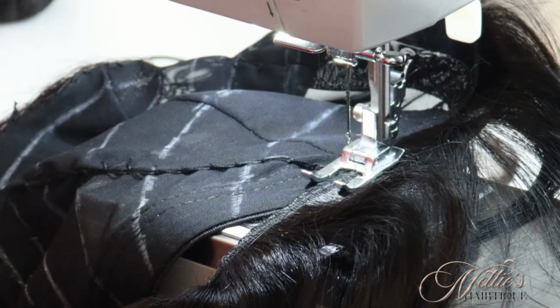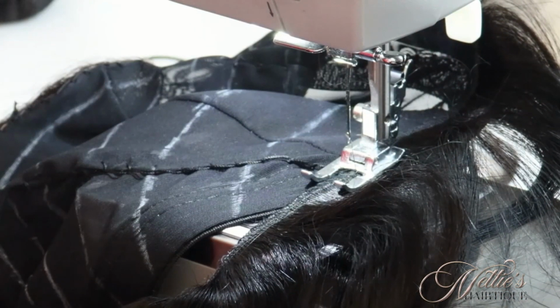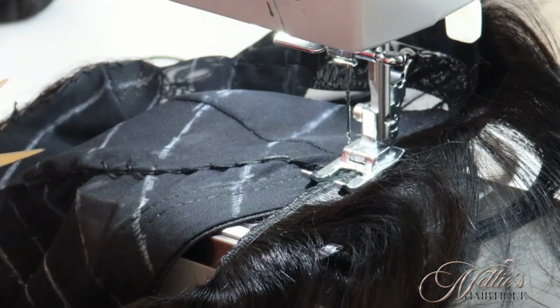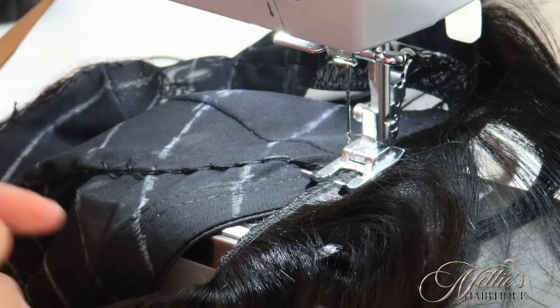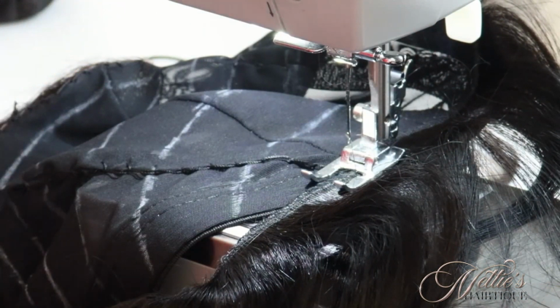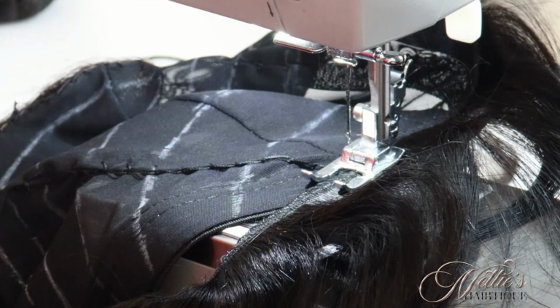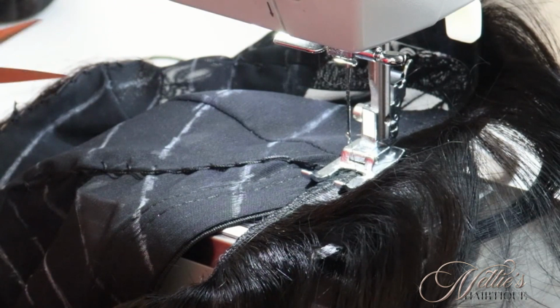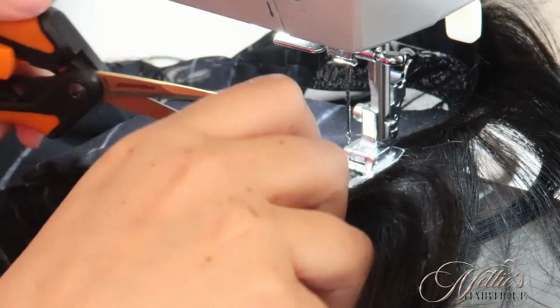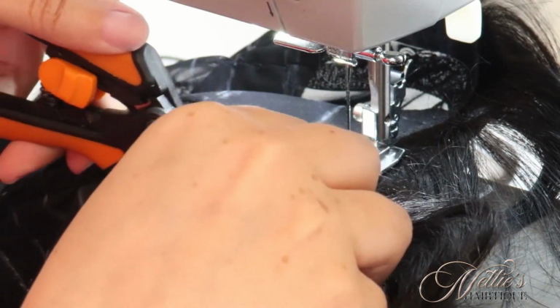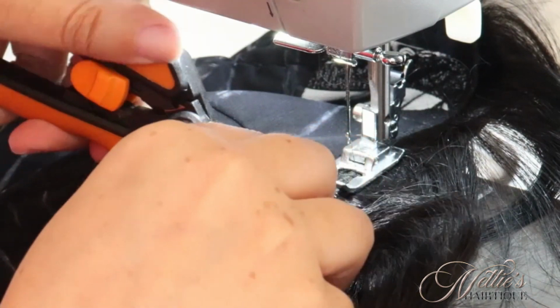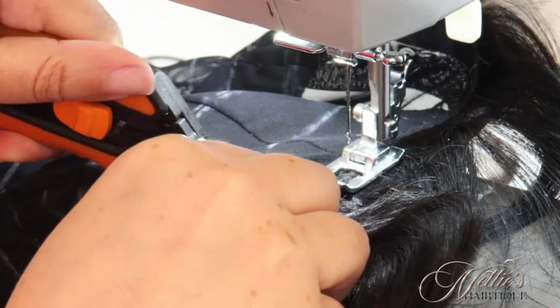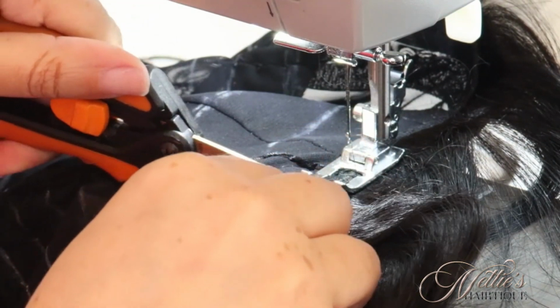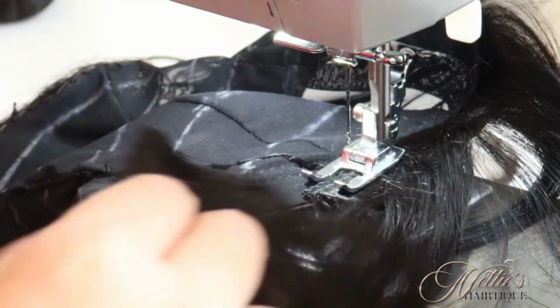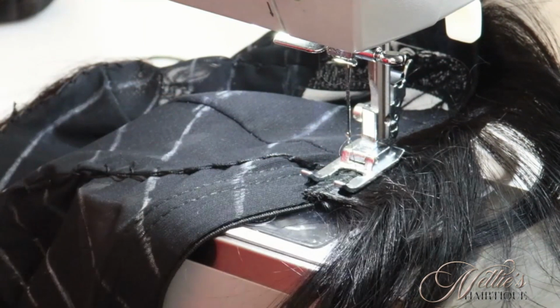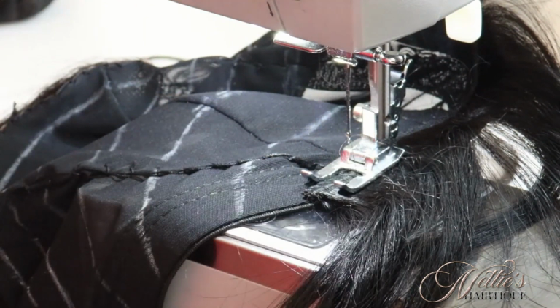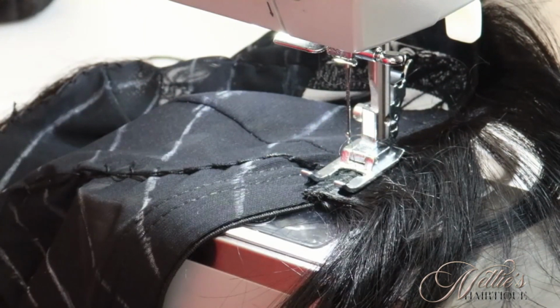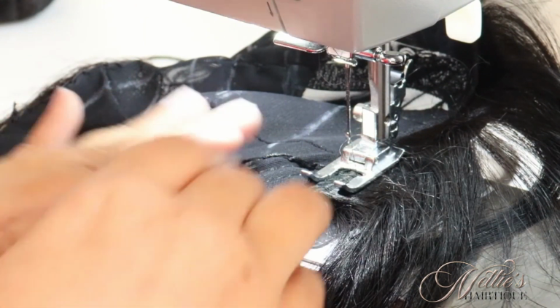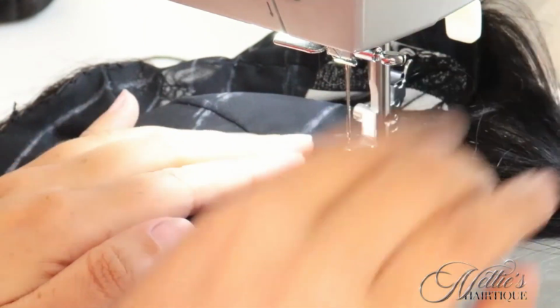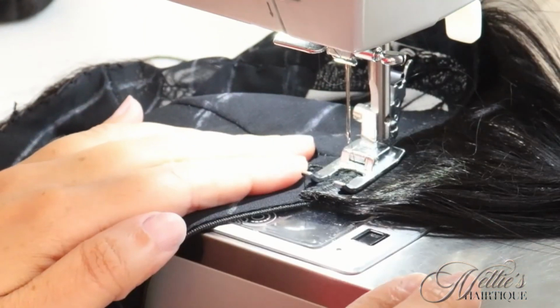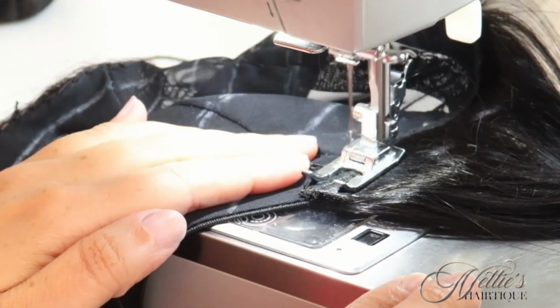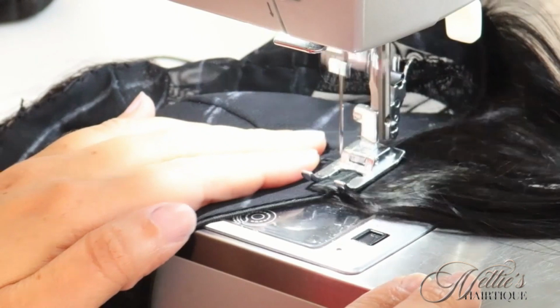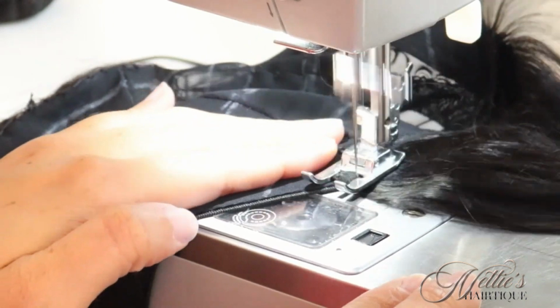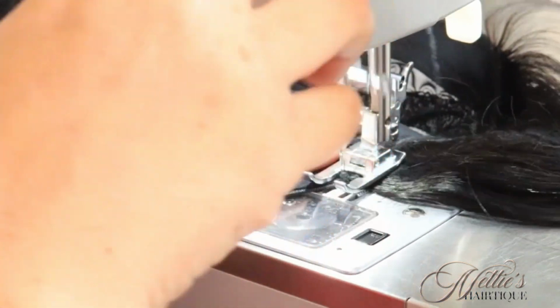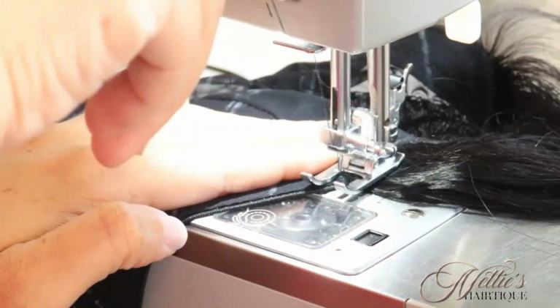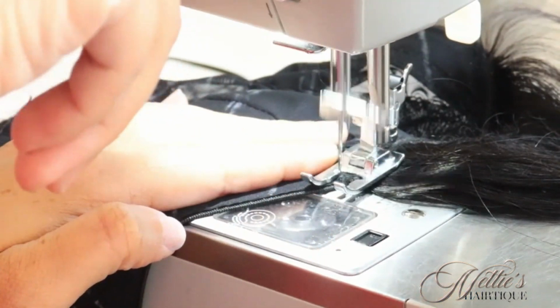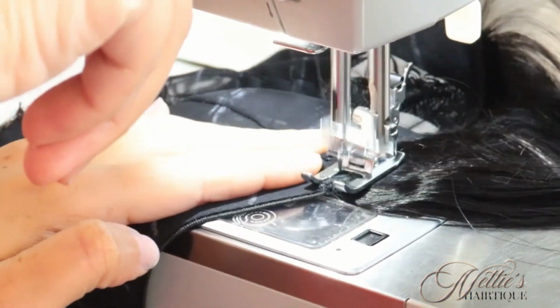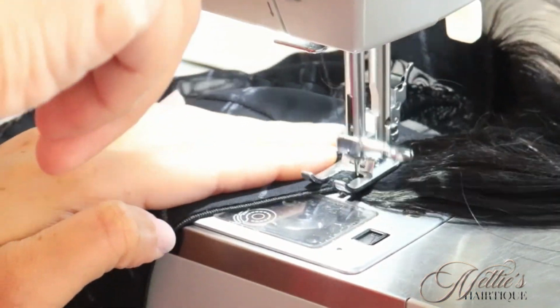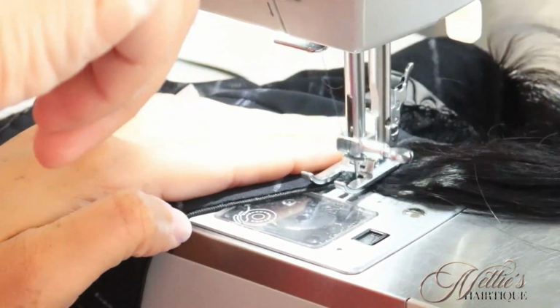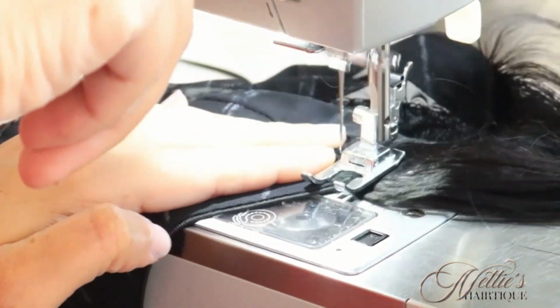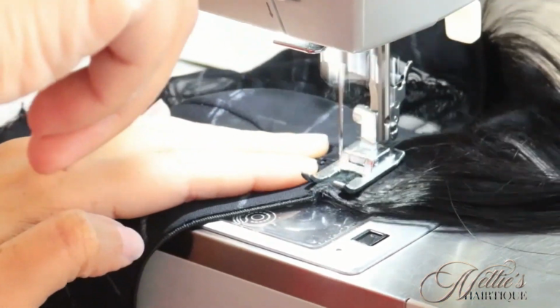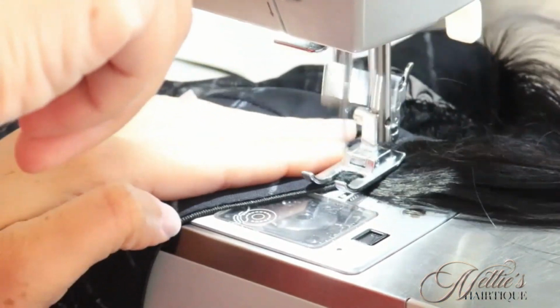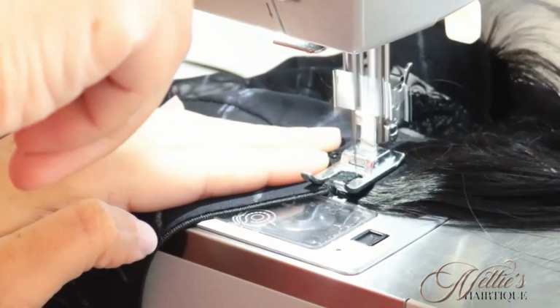When I get to the other end, I'm going to cut it at an angle. Make sure nothing is hanging over and then I'm going to backstitch that as well. Get that nice and secure and flat to the cap.